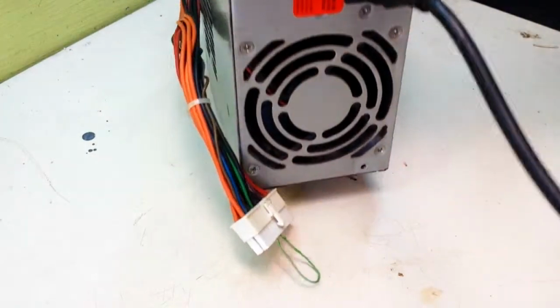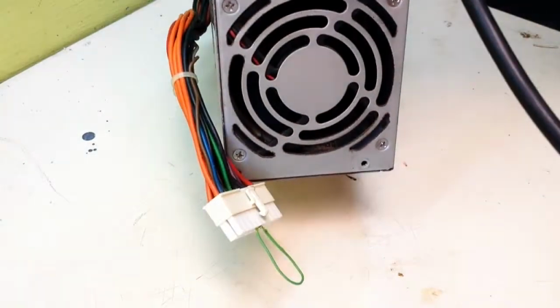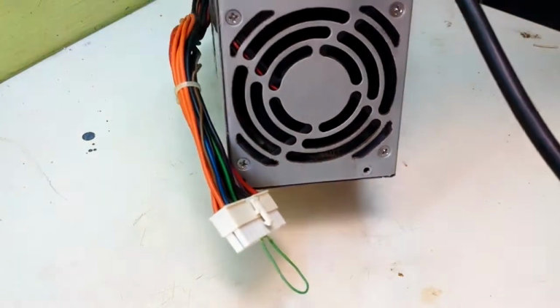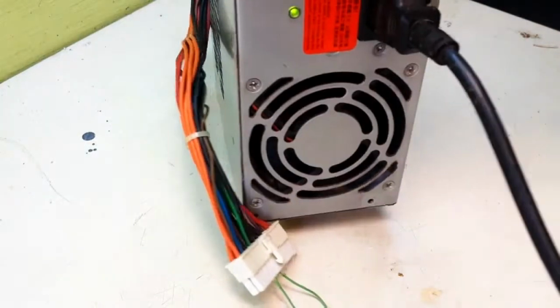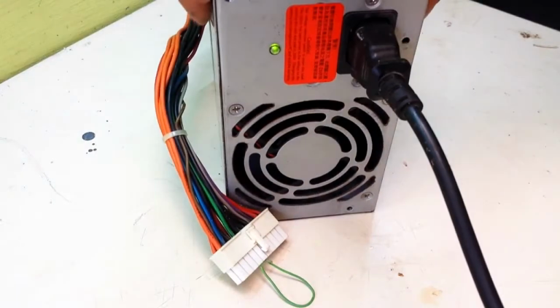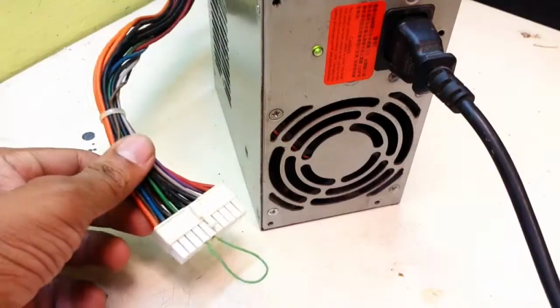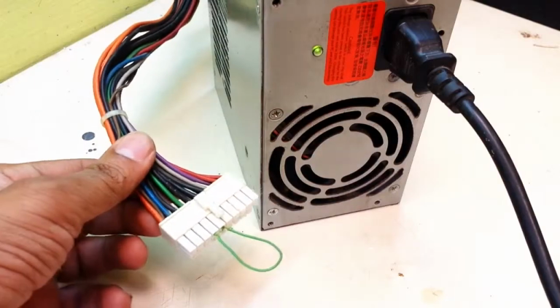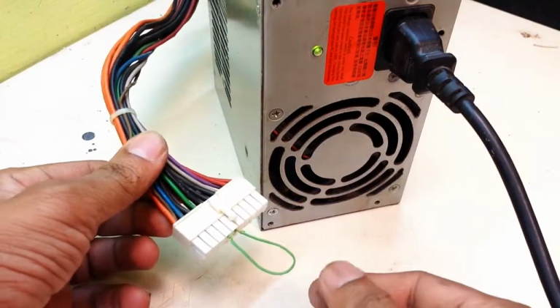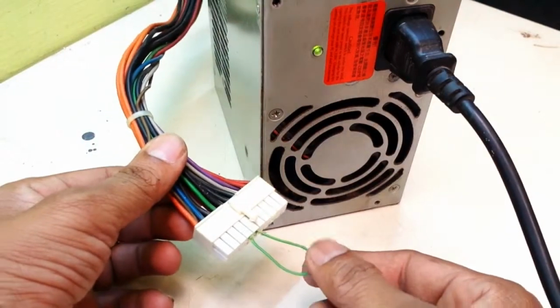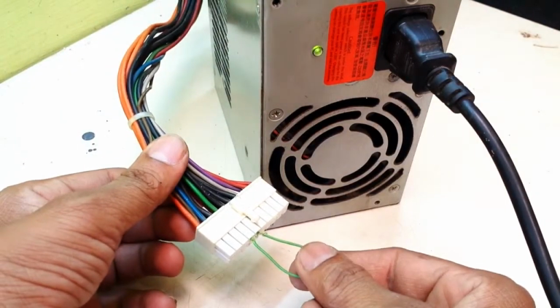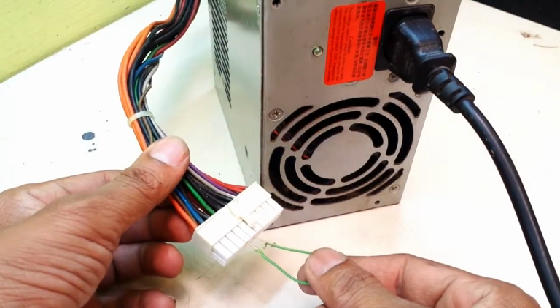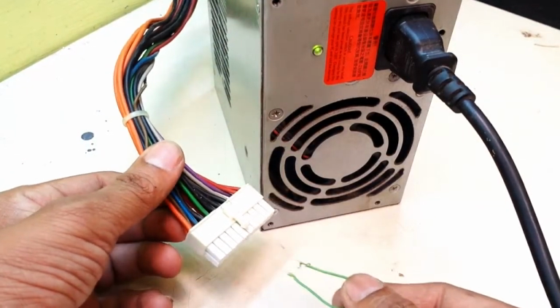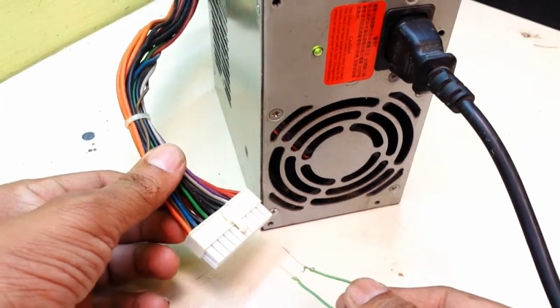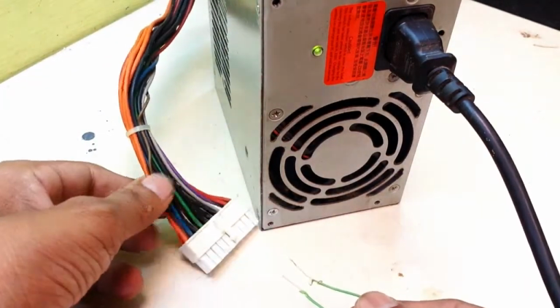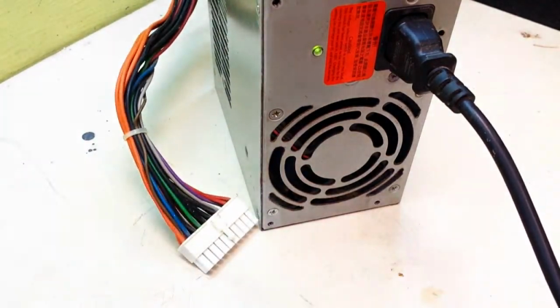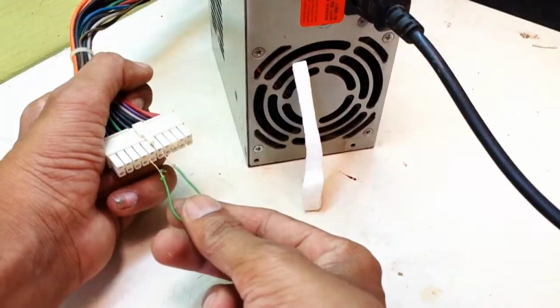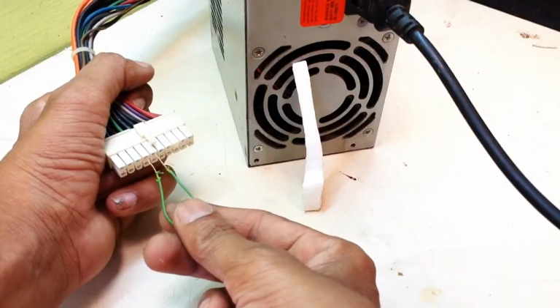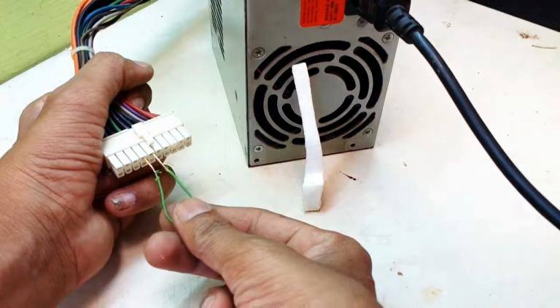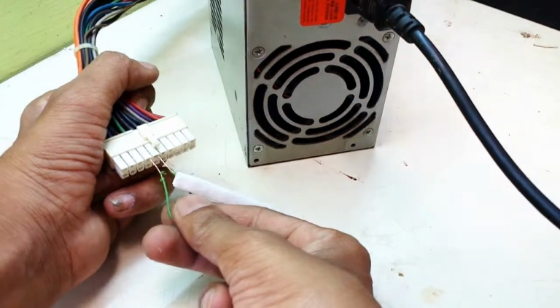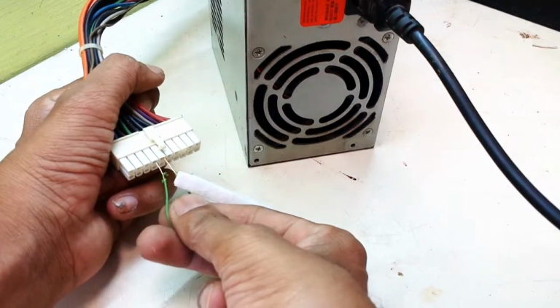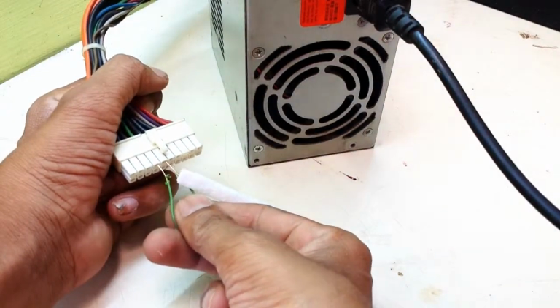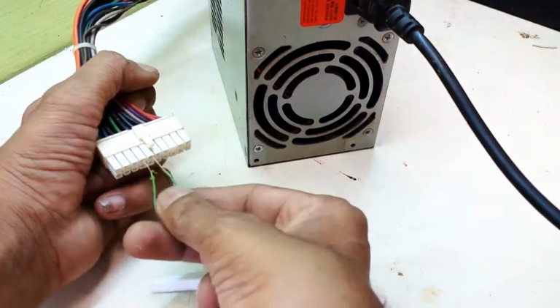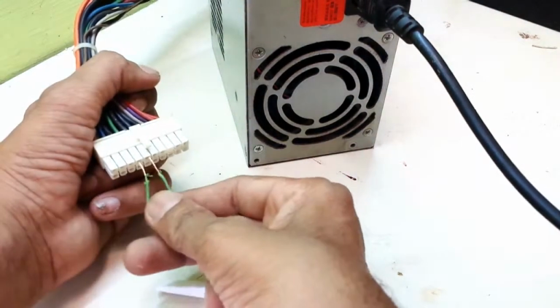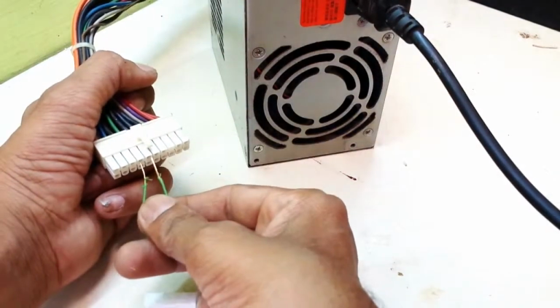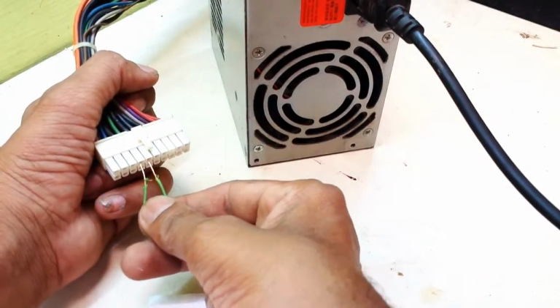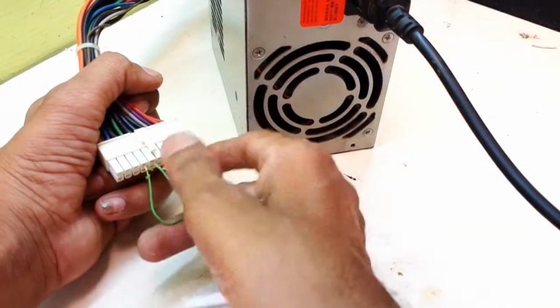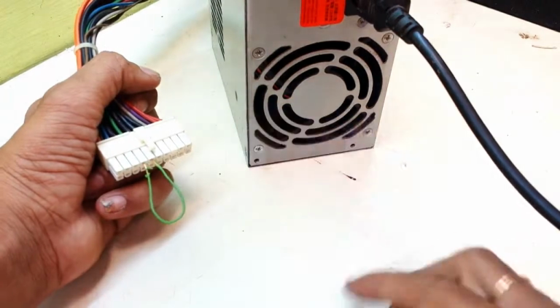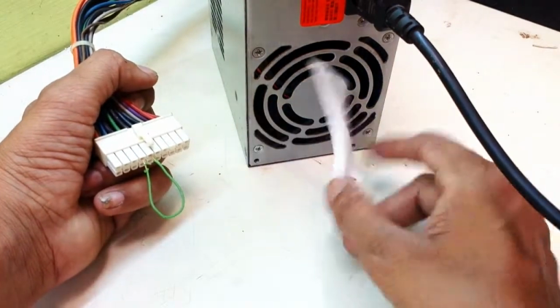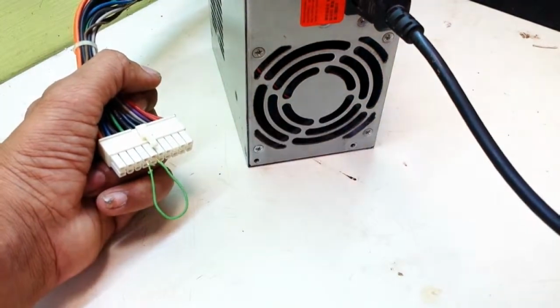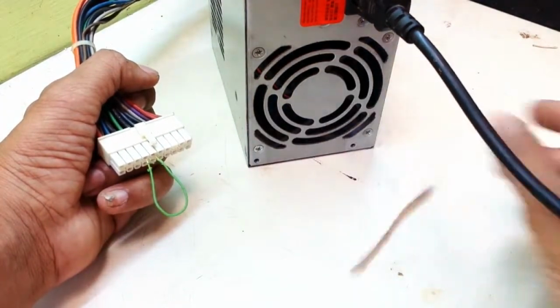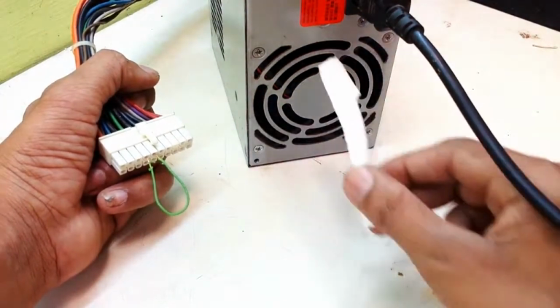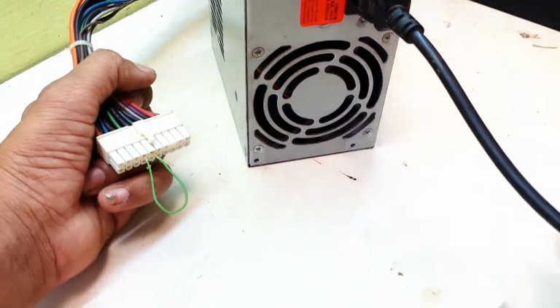Then the SMPS should be running. If not, the SMPS might be faulty. If you remove the U-bent wire, SMPS will stop working, because this green and black link is the only switch to start the SMPS.